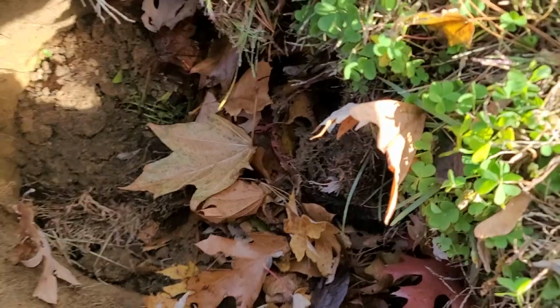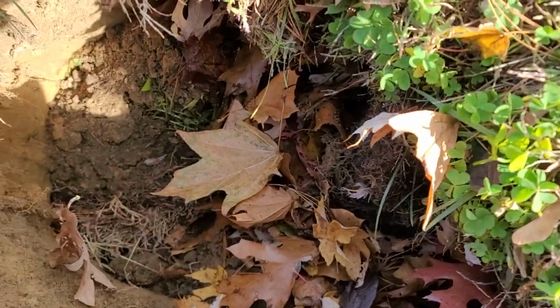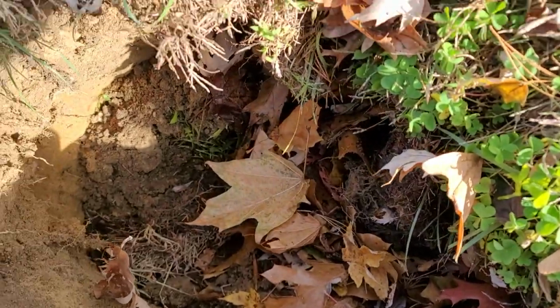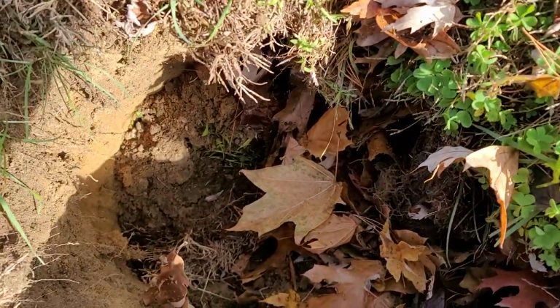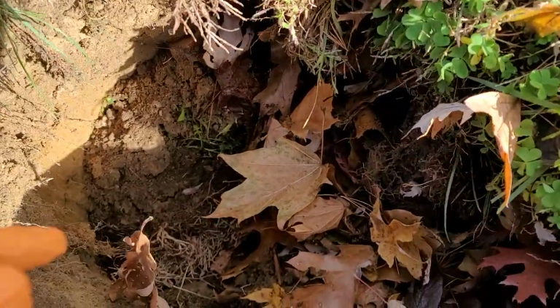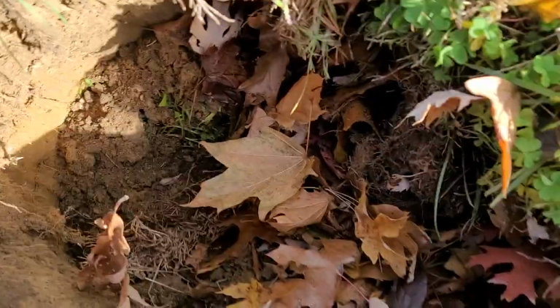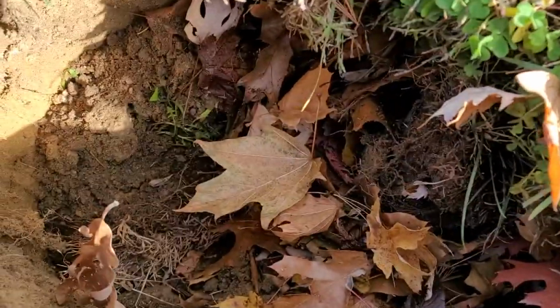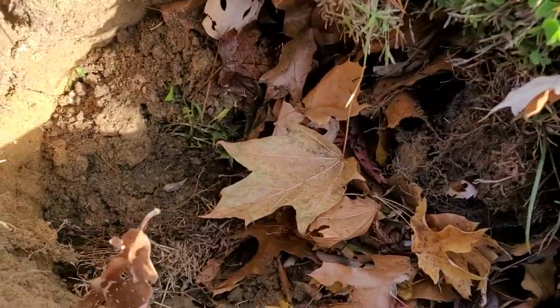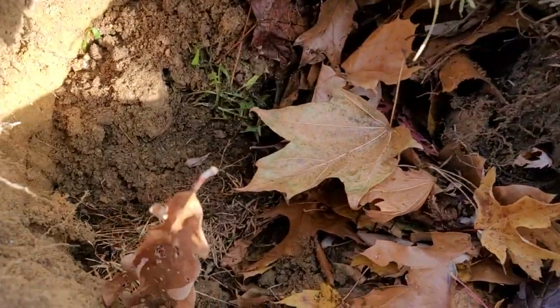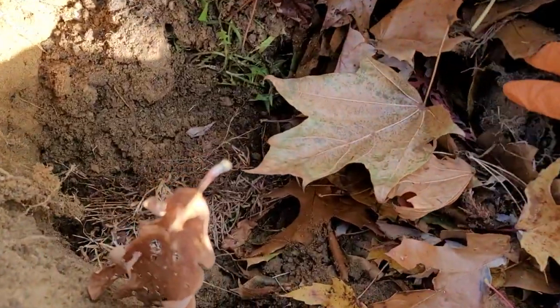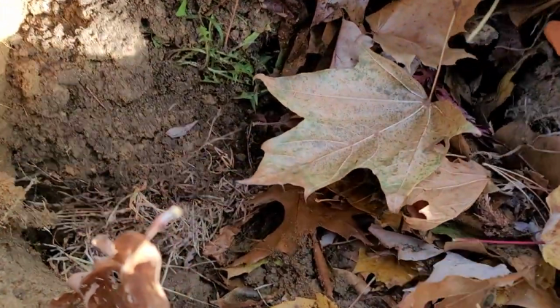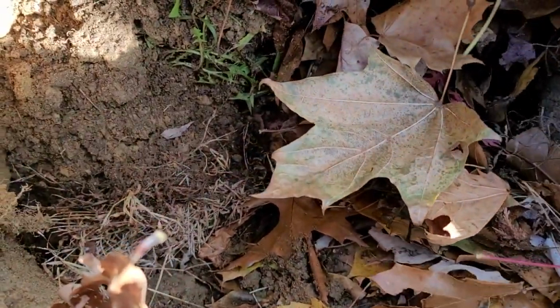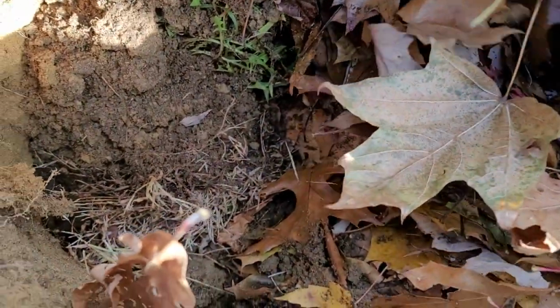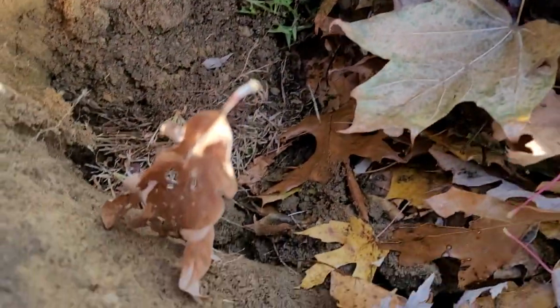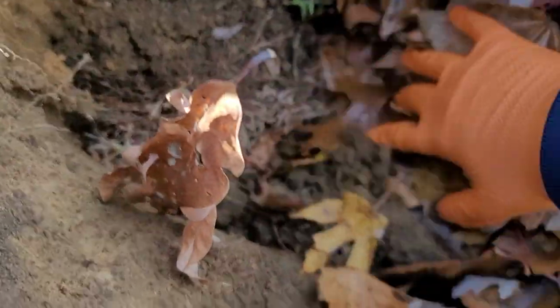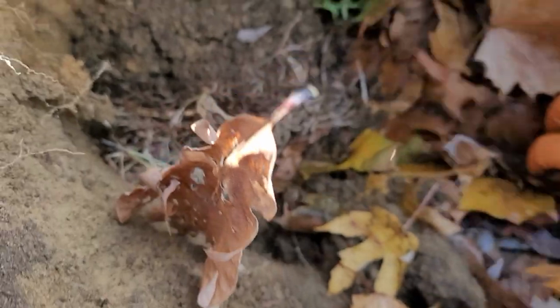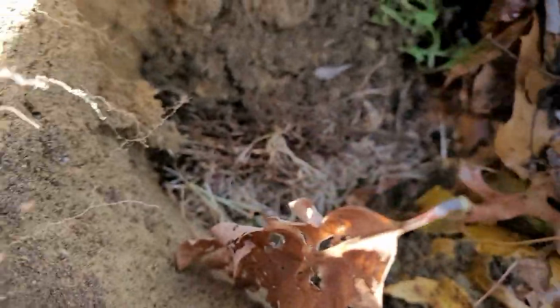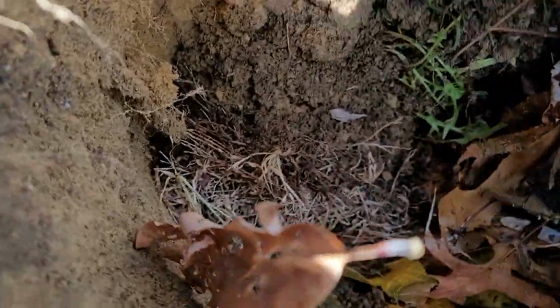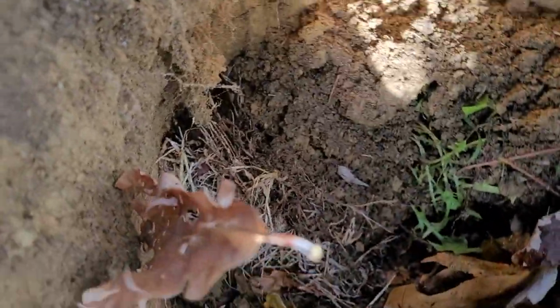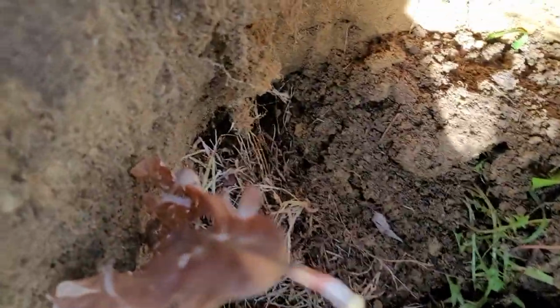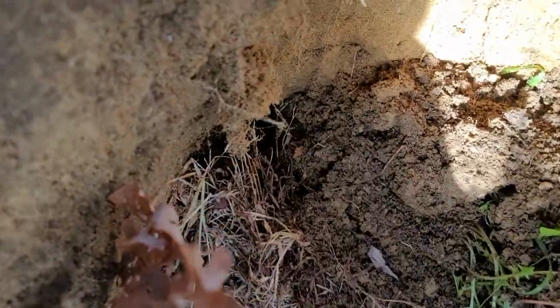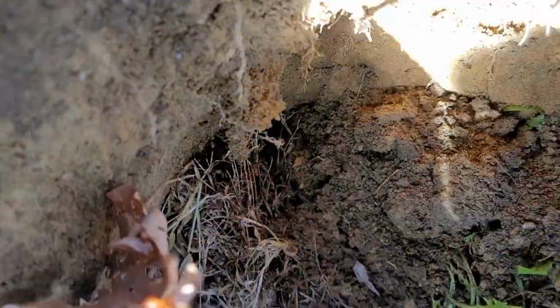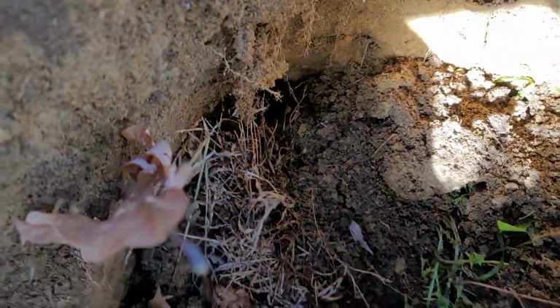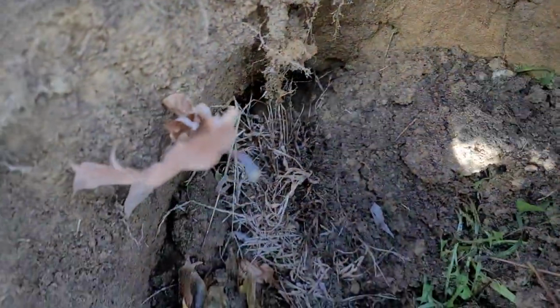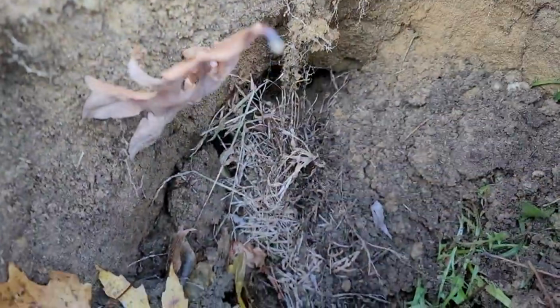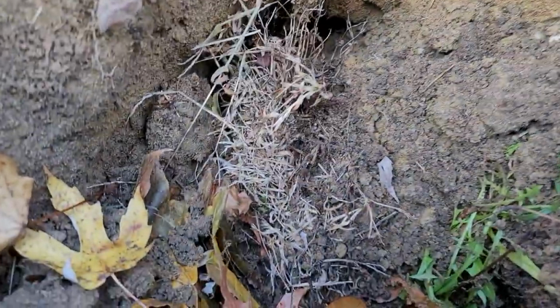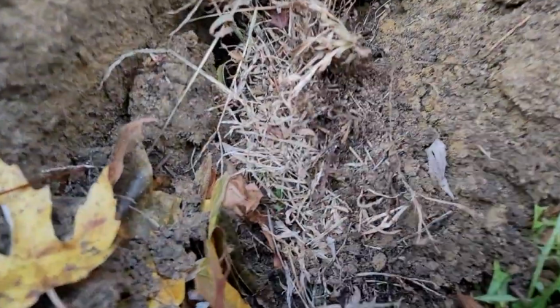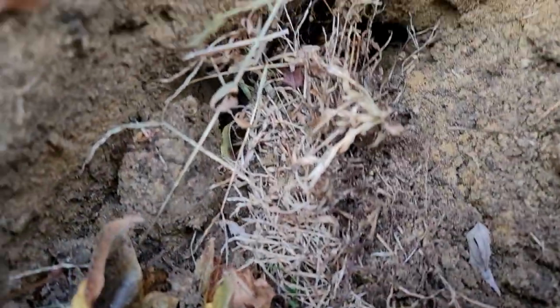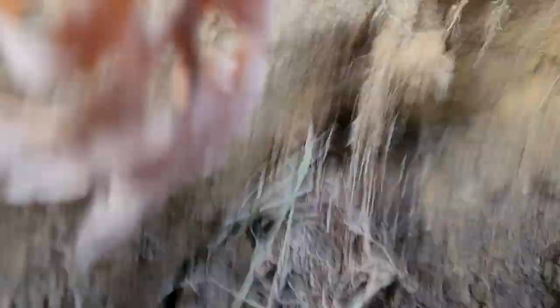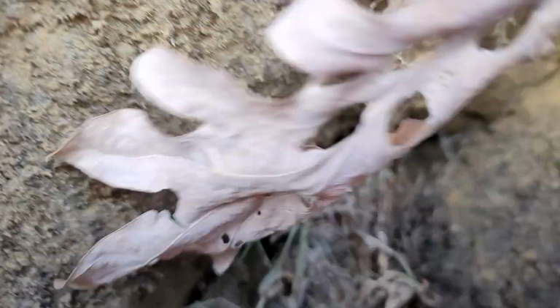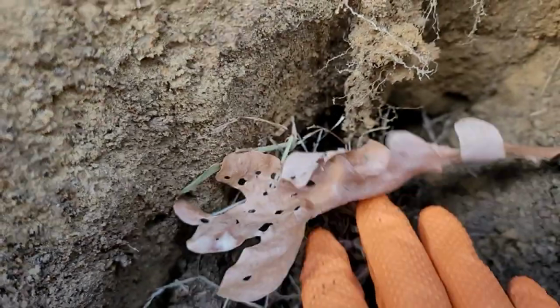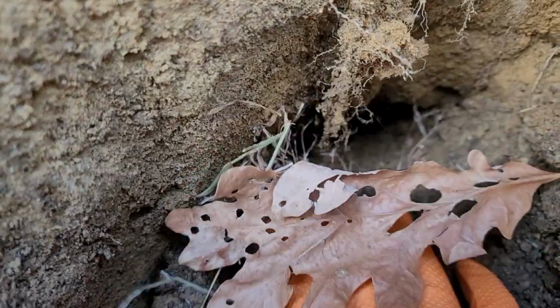This is a rat burrow that we found in the backyard of this homeowner's property. Rats will sometimes create underground burrows or pathways from their nest to a food source, also to escape predators.